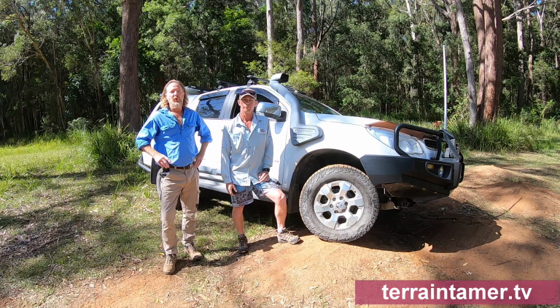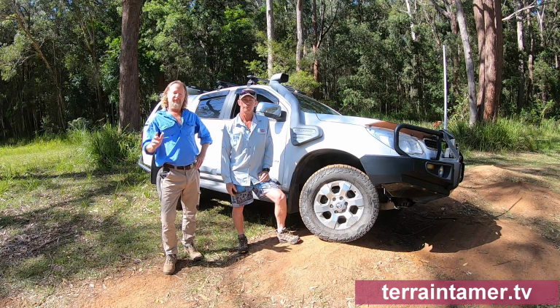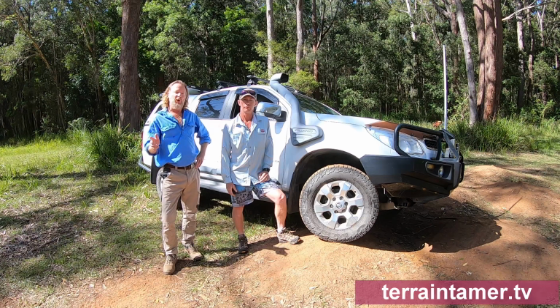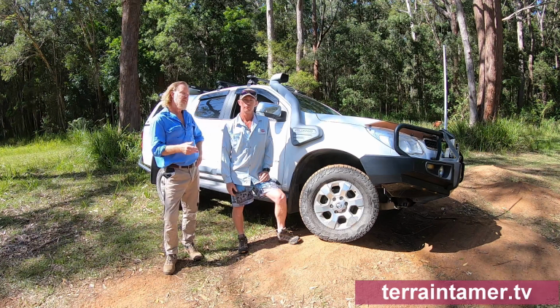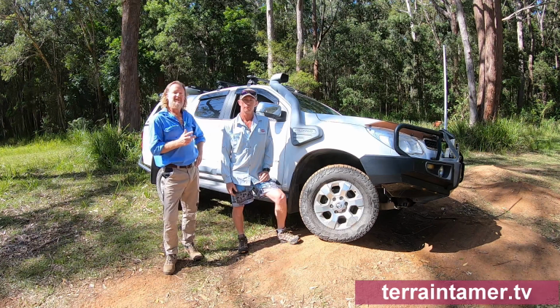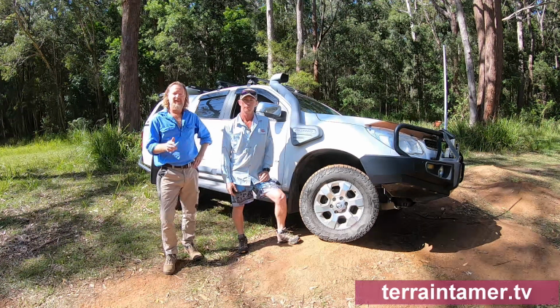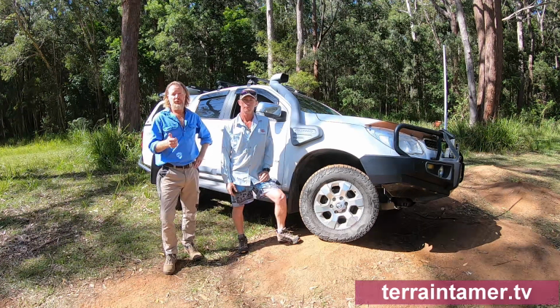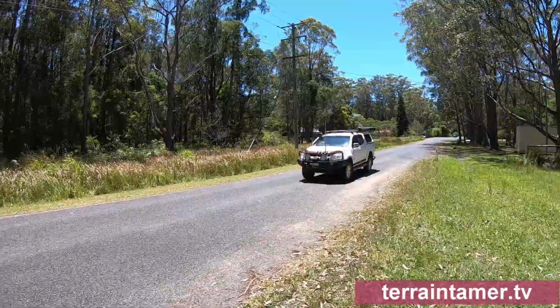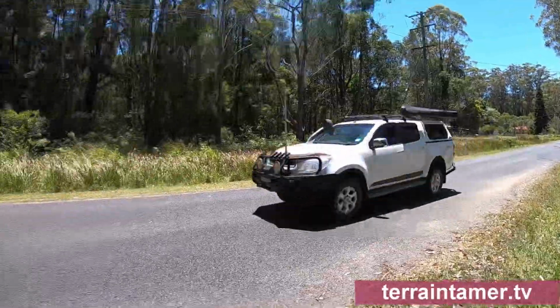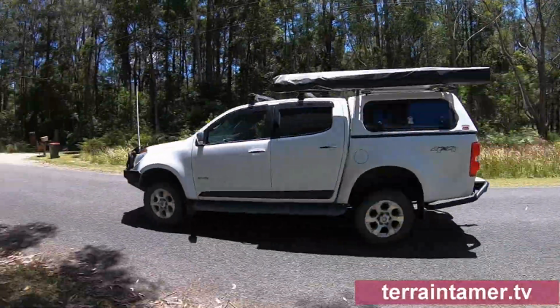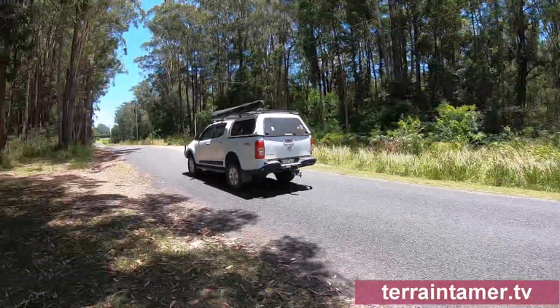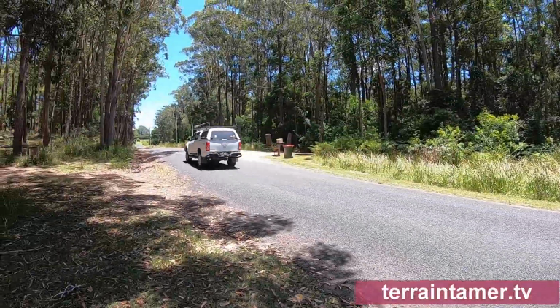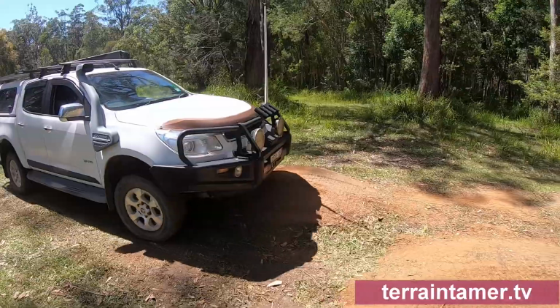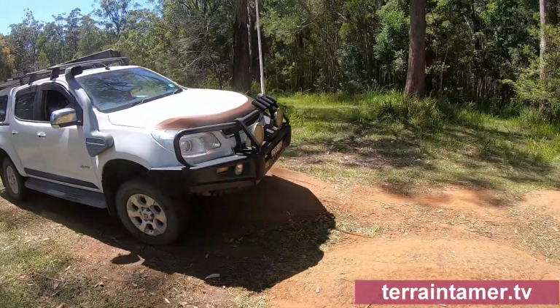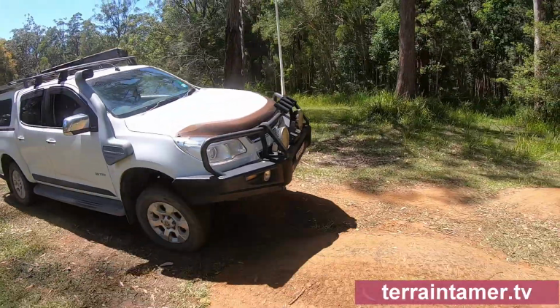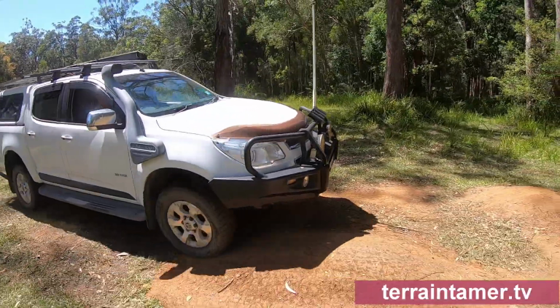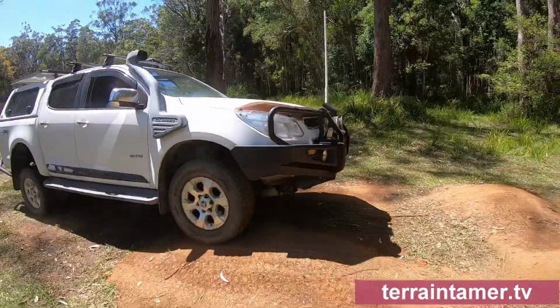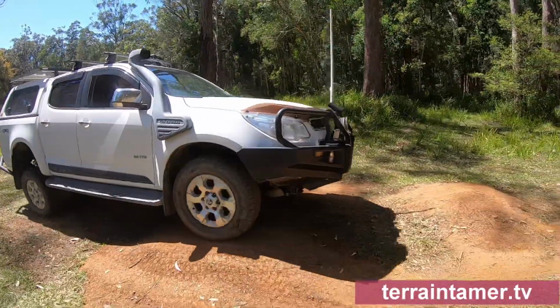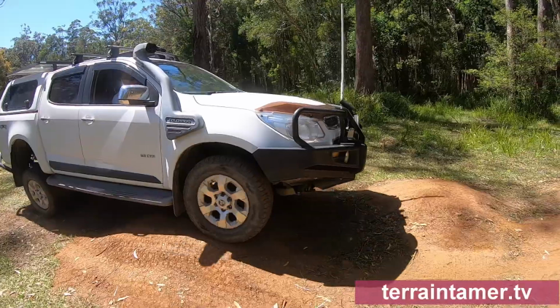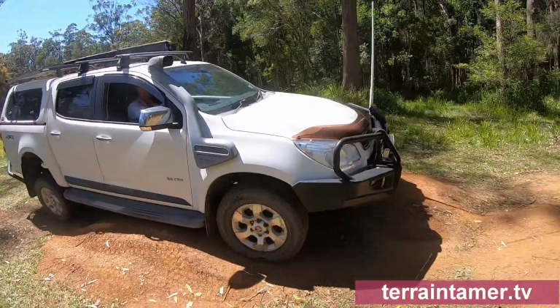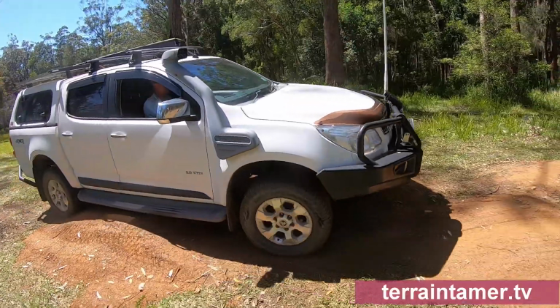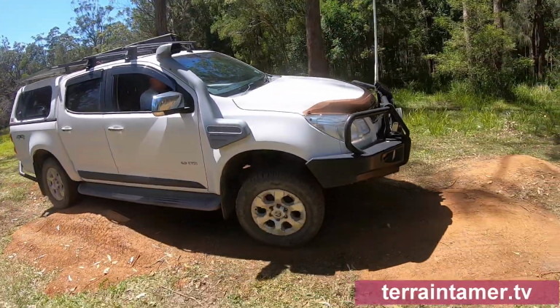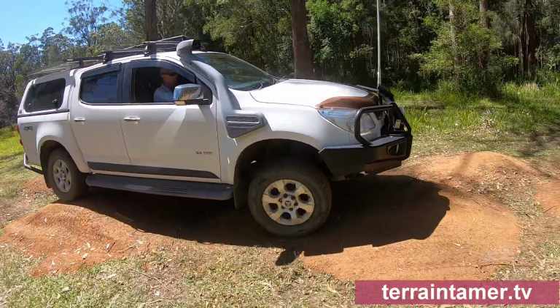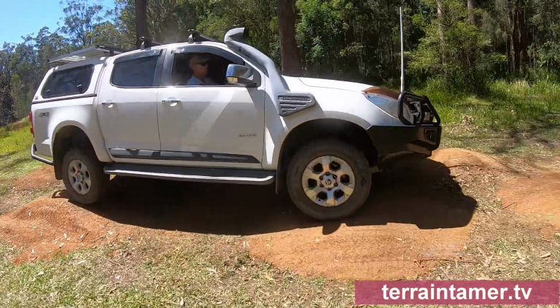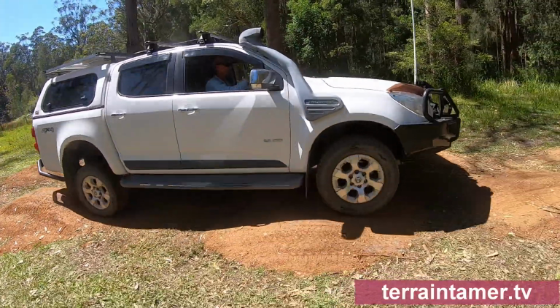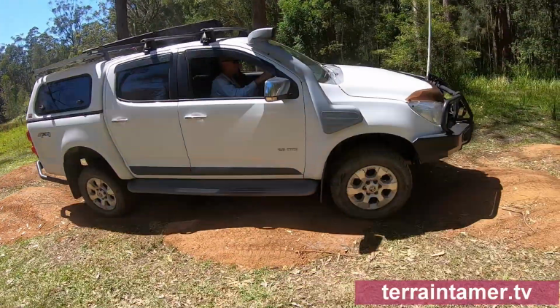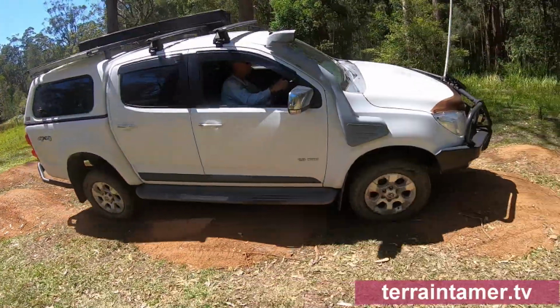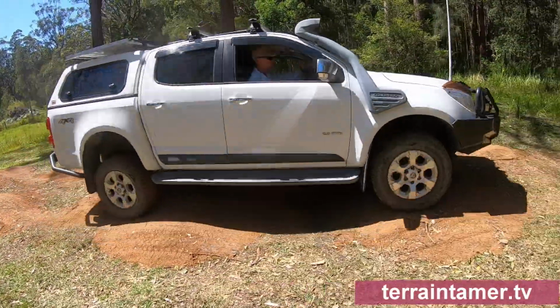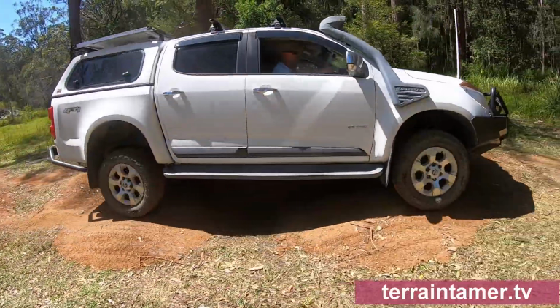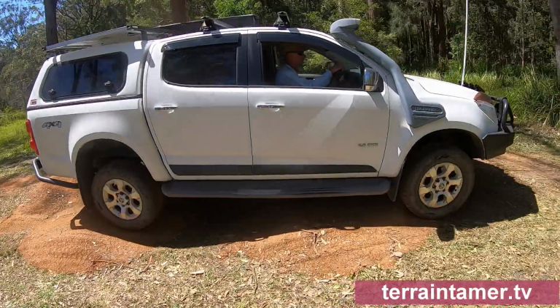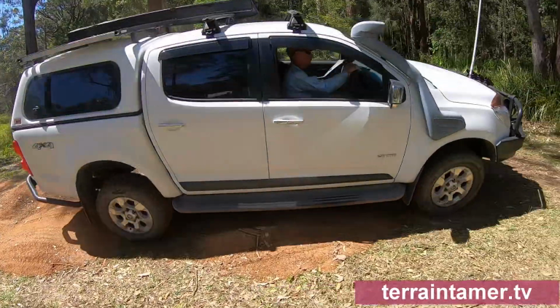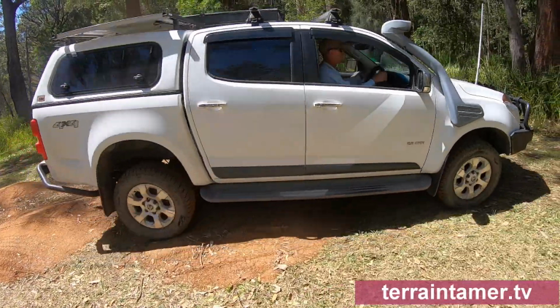Right from the first drive, Pete could feel the difference in improved ride, handling and steering on-road. Later, his experience off-road with improved suspension travel, extra ground clearance and ability to soak up corrugations, lumps and bumps, was all positive.